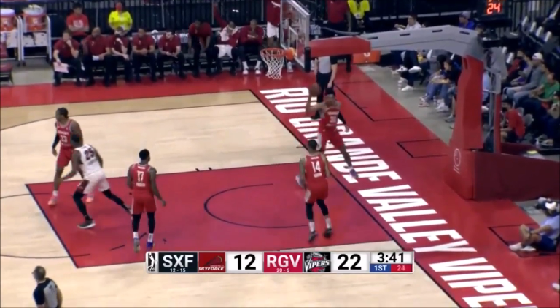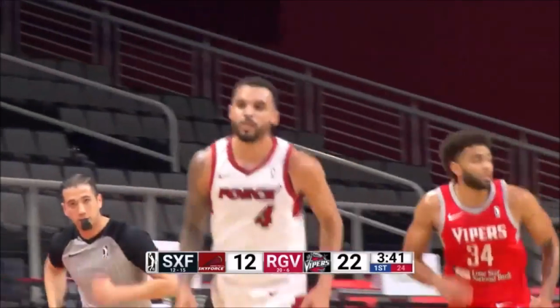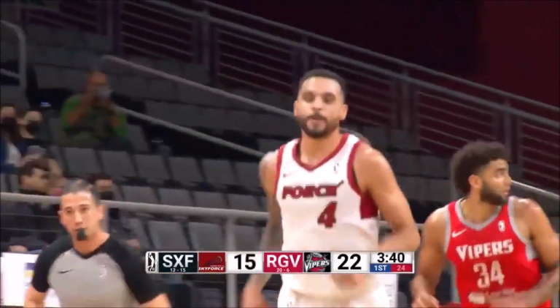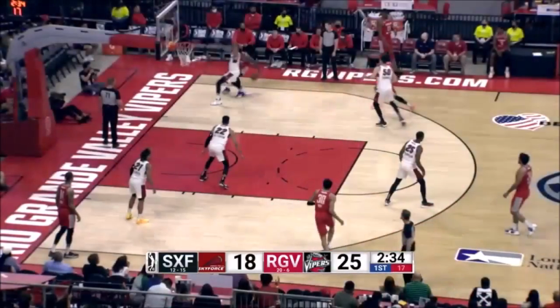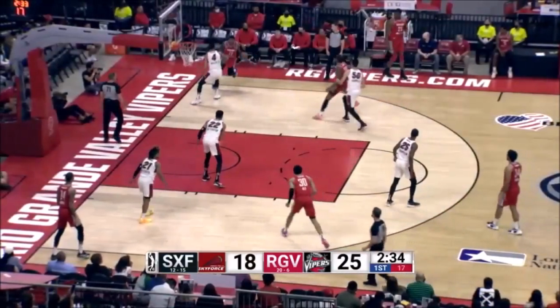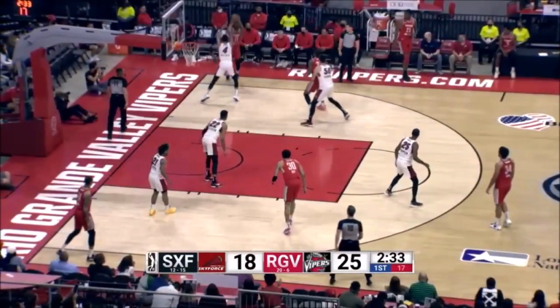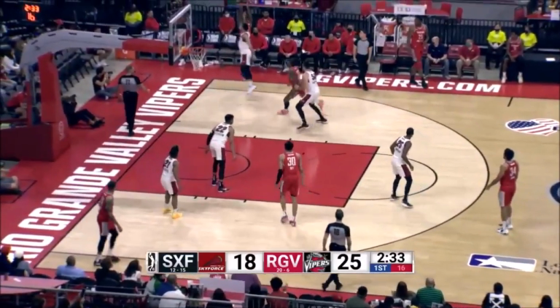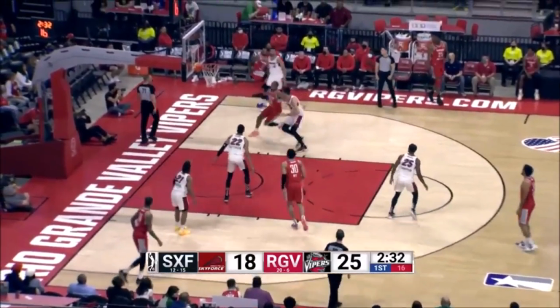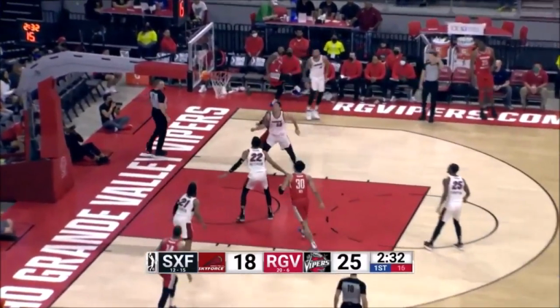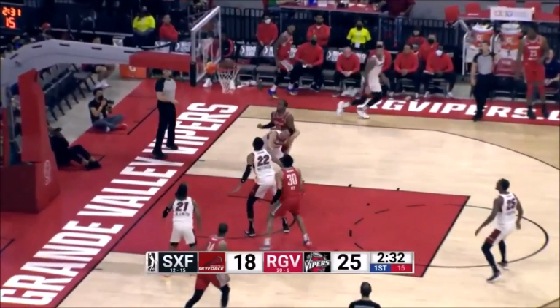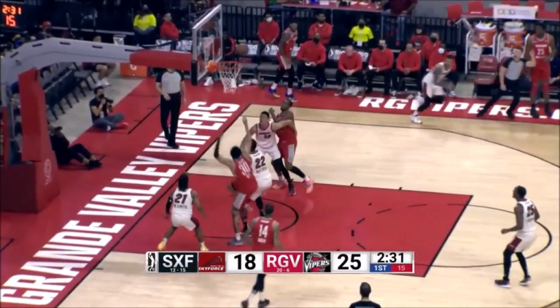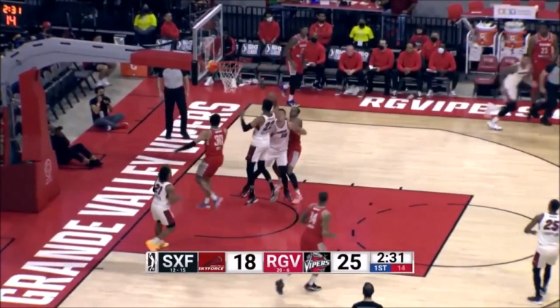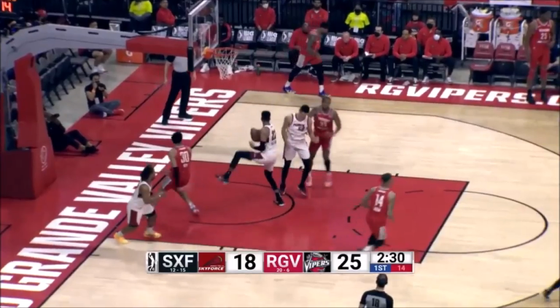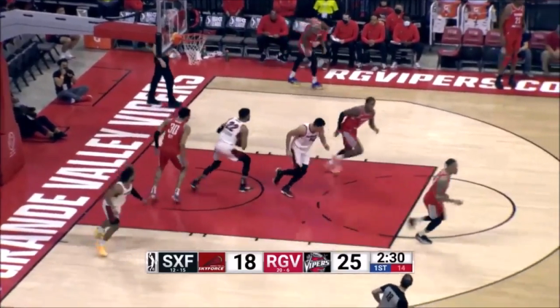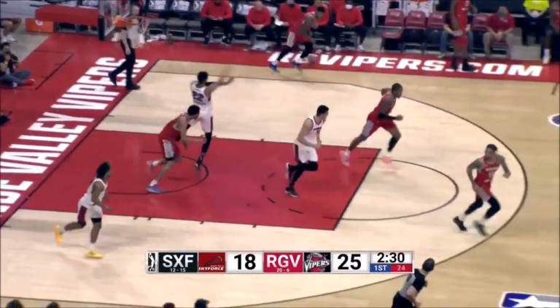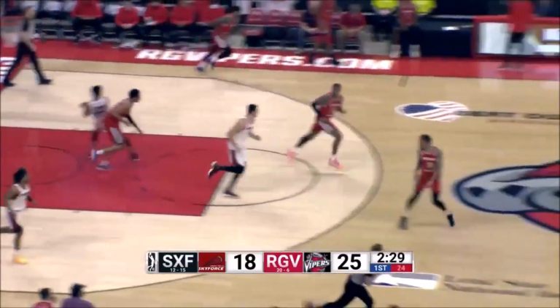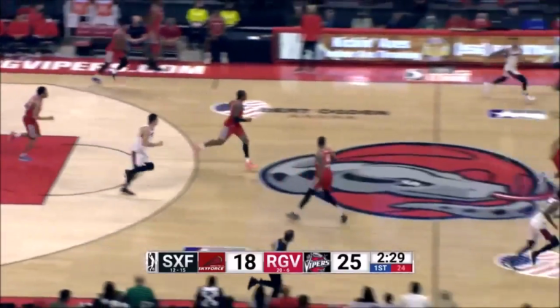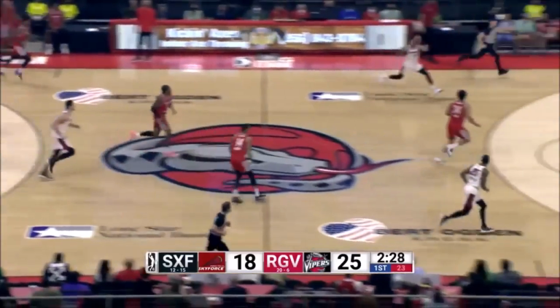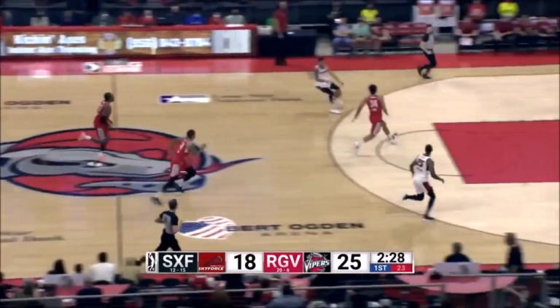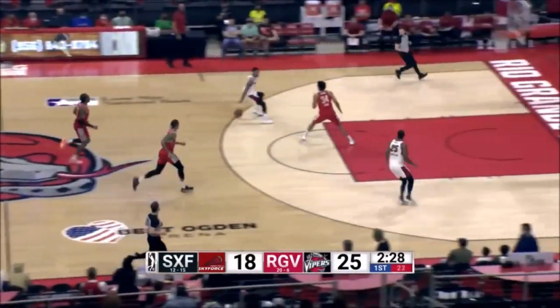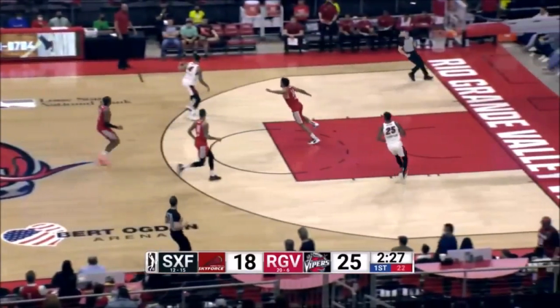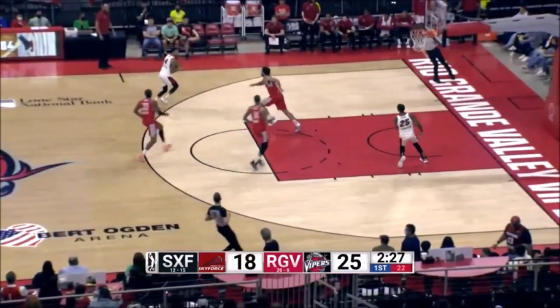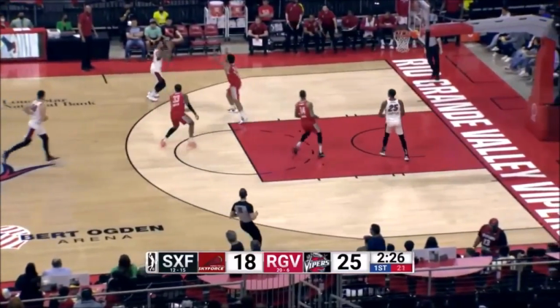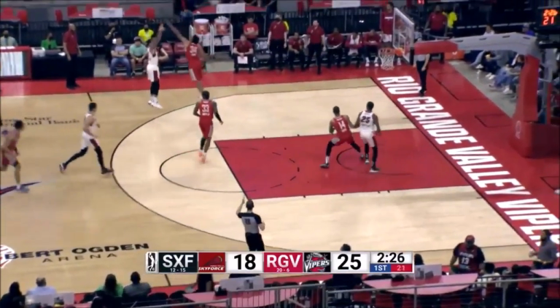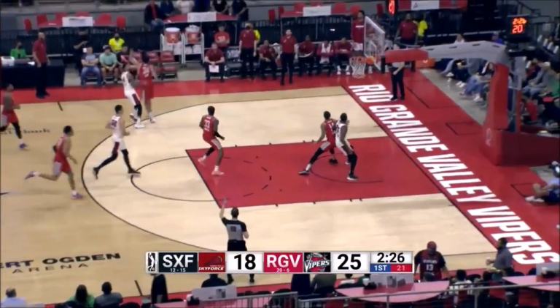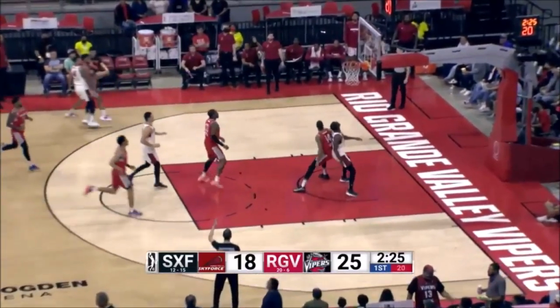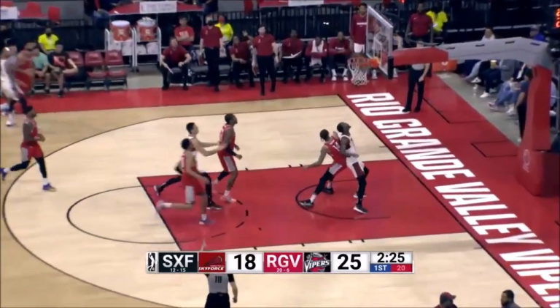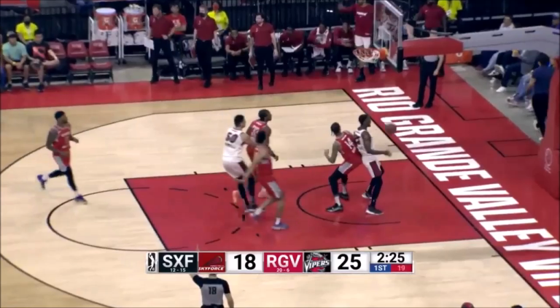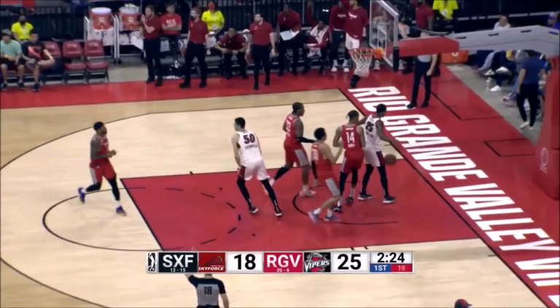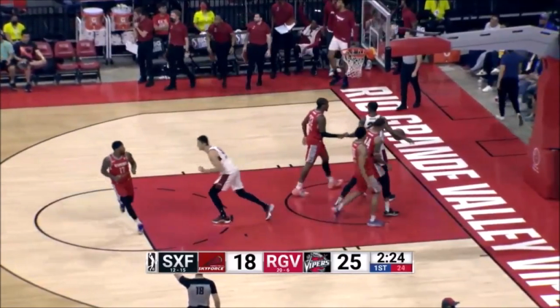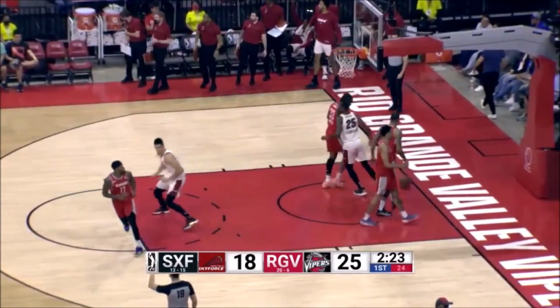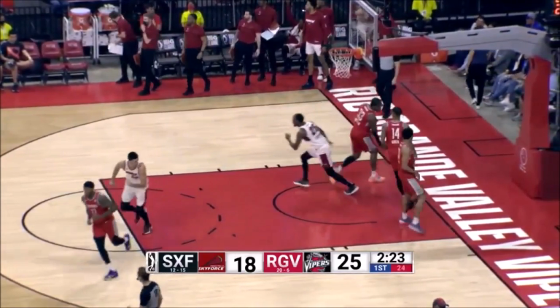Here's Foster, dribbles back out to the three-point corner, misses that one. Rebound to Hutchison, long pass out to Mulder — he'll try the three-pointer again. Got it. Wow.